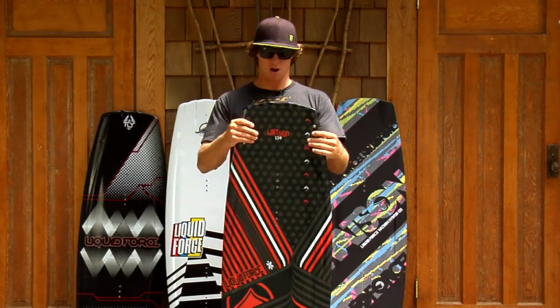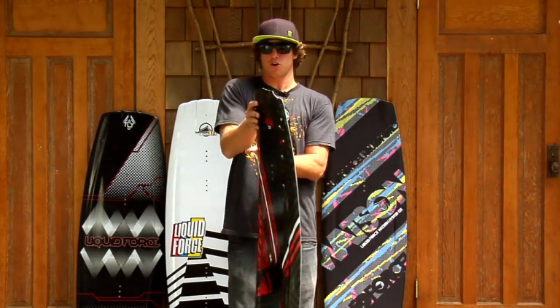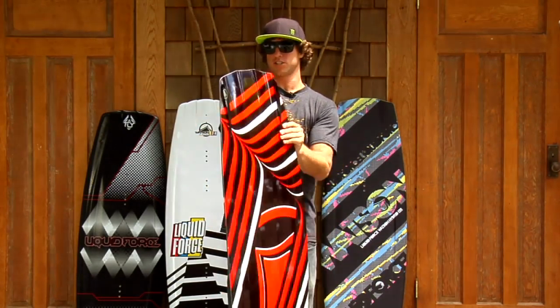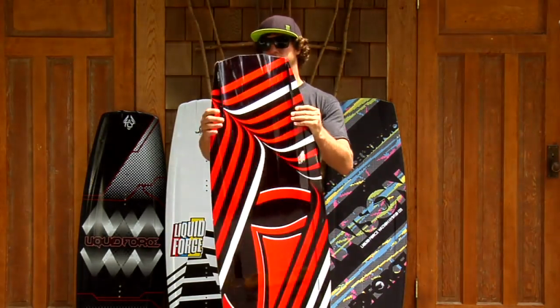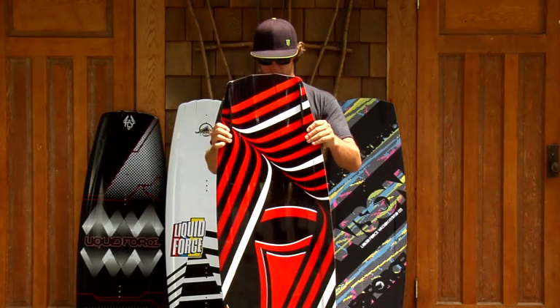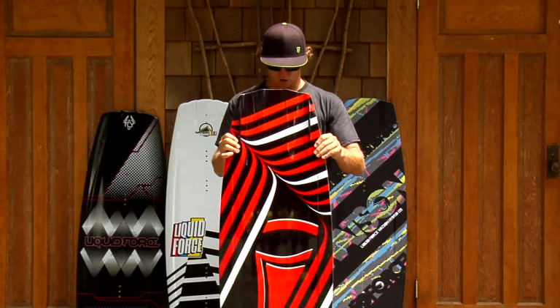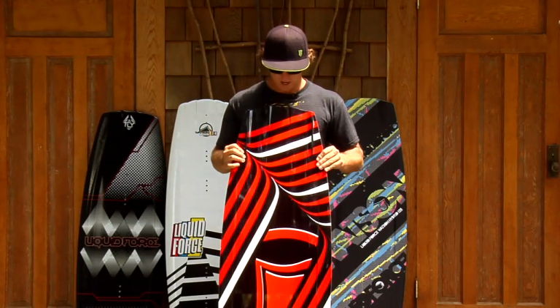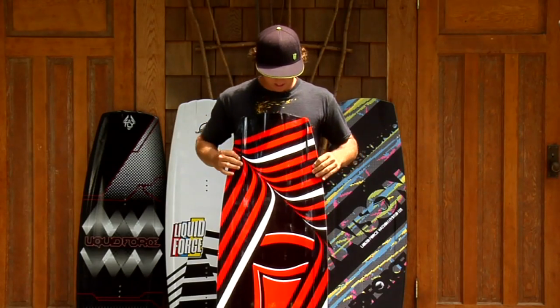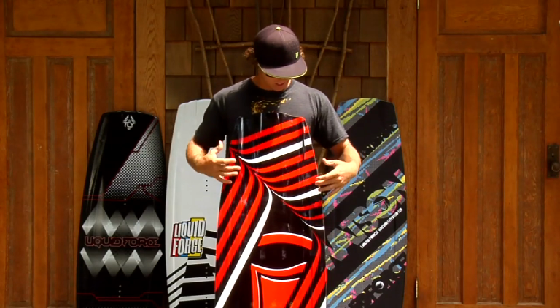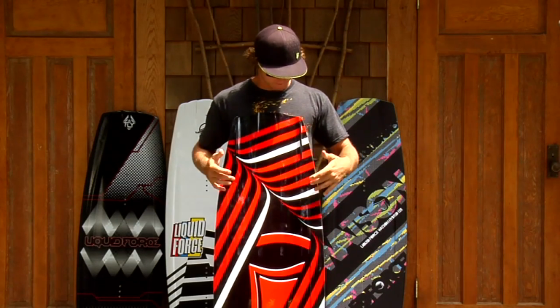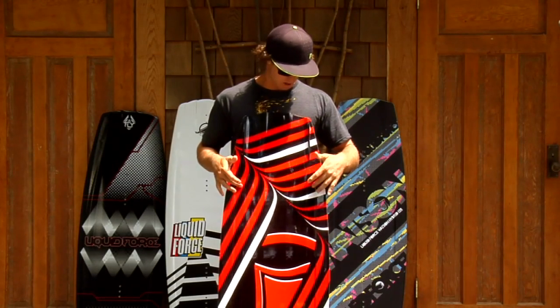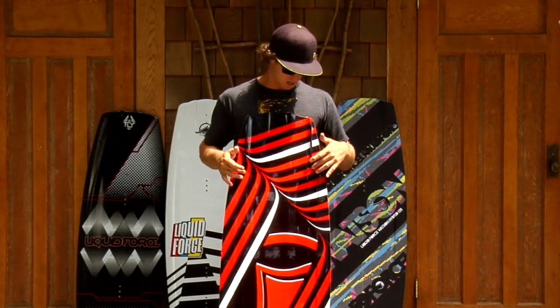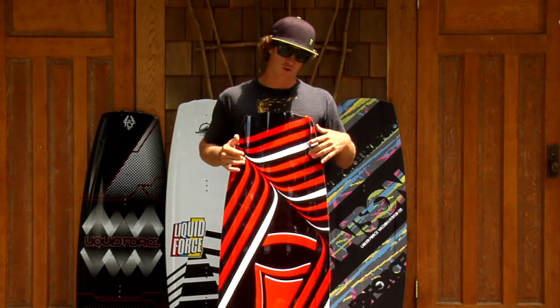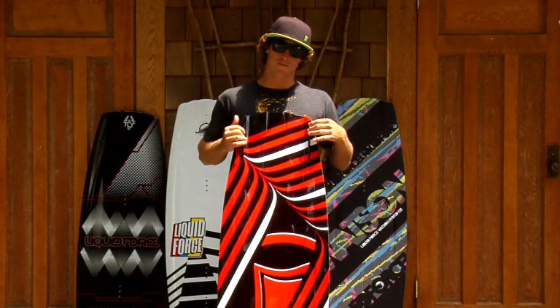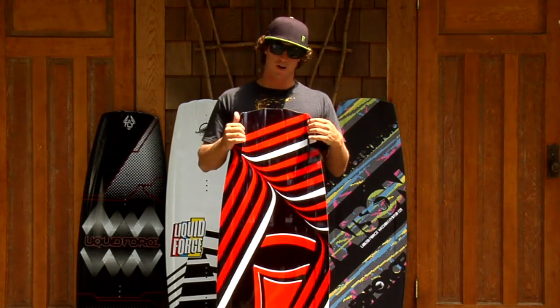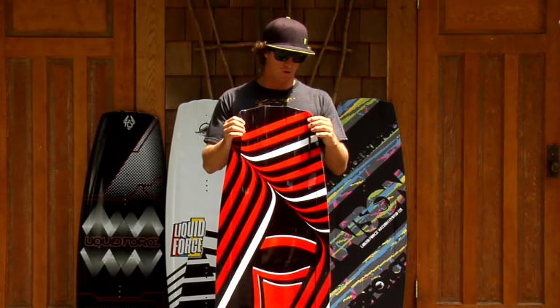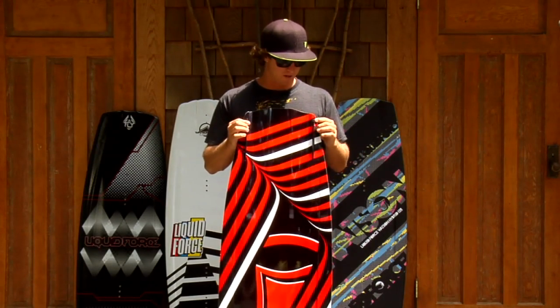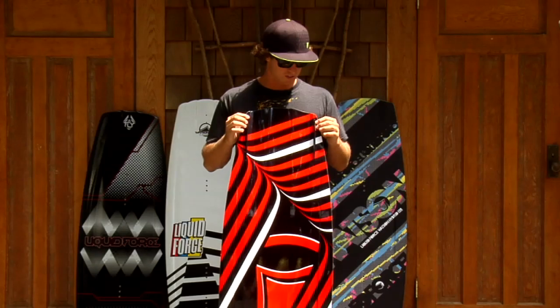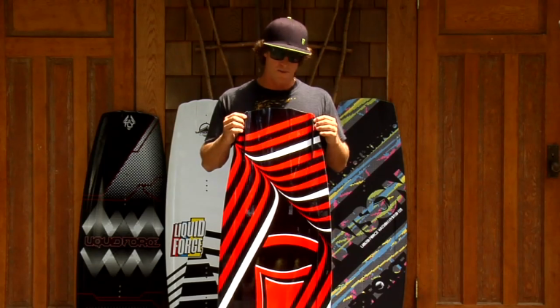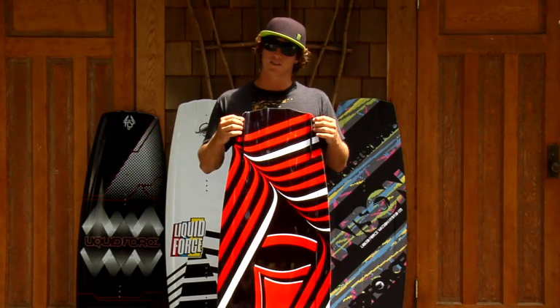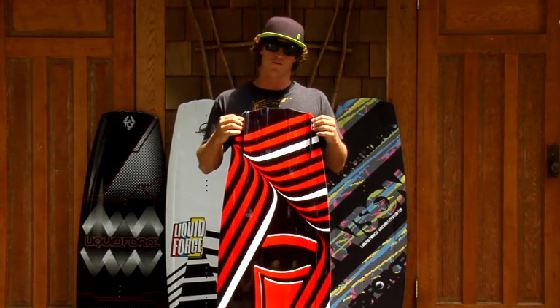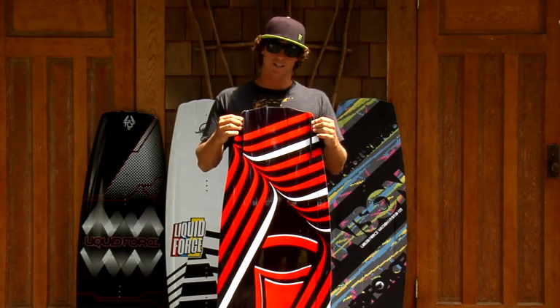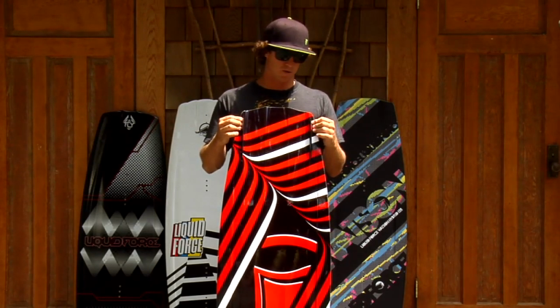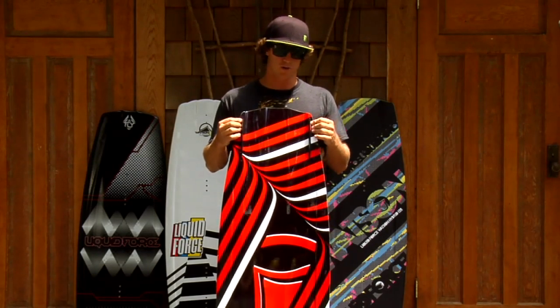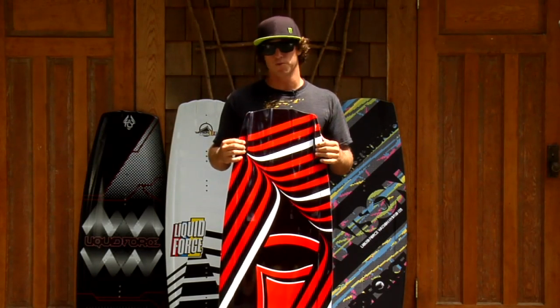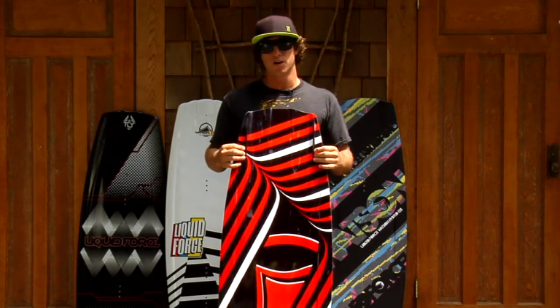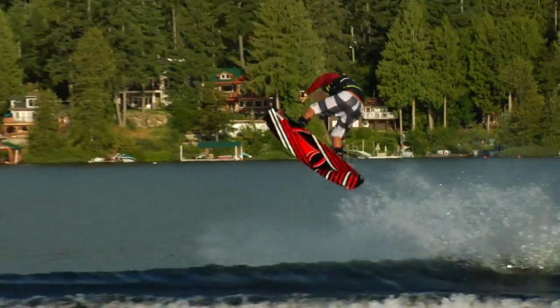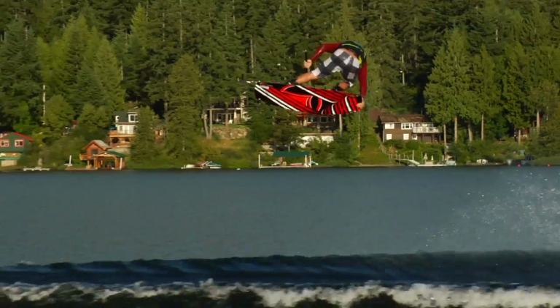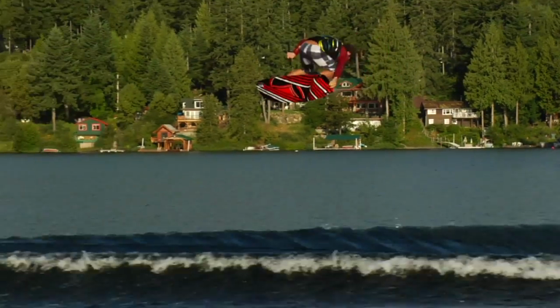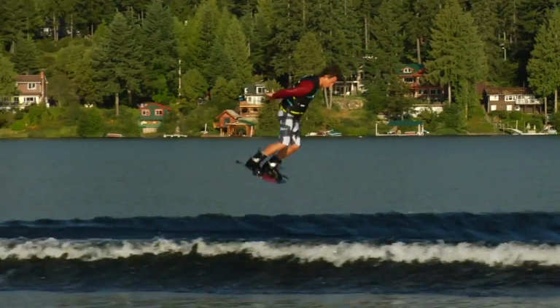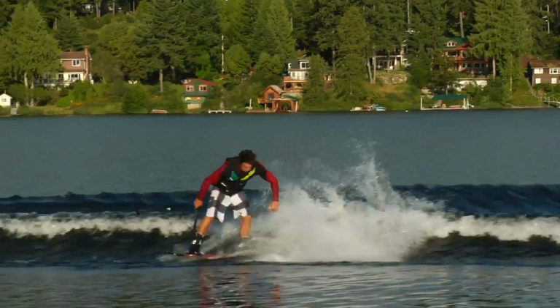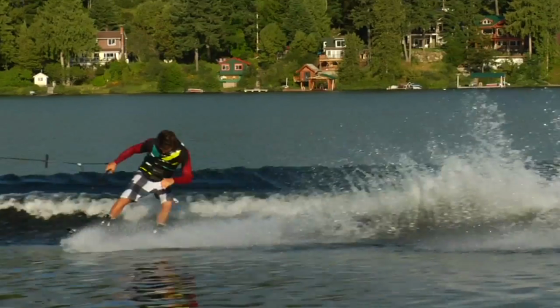If you turn it over, some of the features of the board — first off, it's got screw-on fins rather than molded fins. That makes the board faster but also durable. If you're going to be hitting rails, take the fins off.